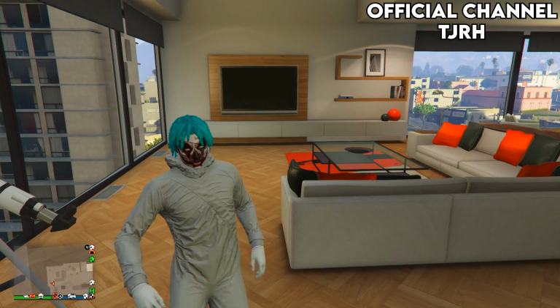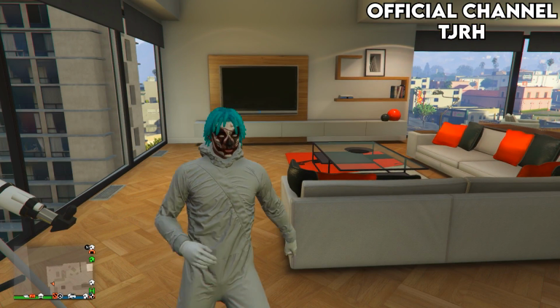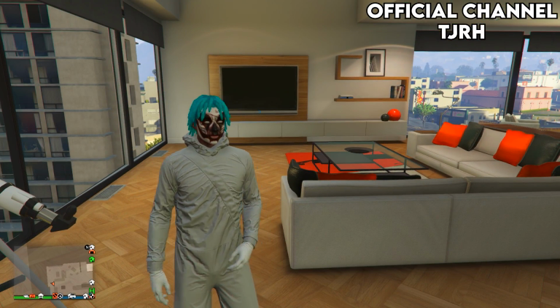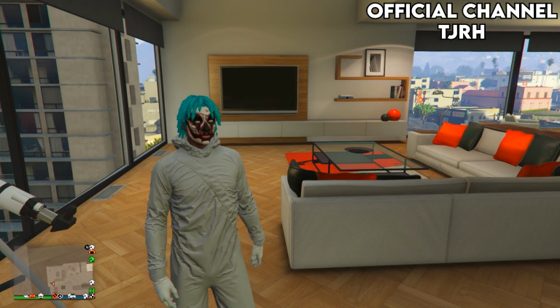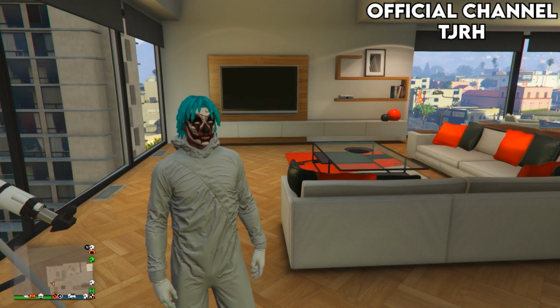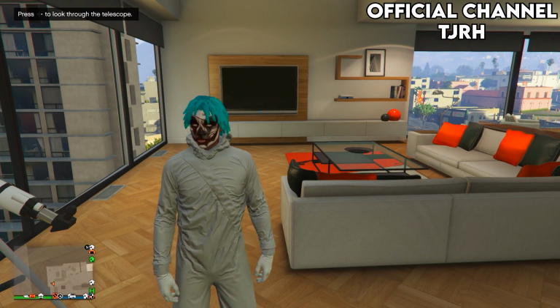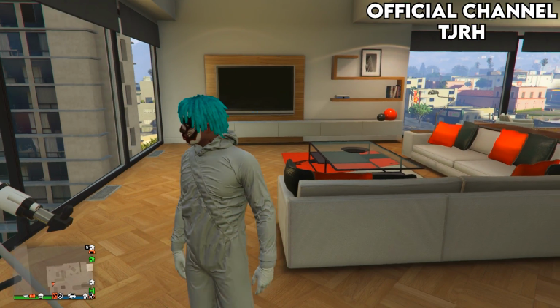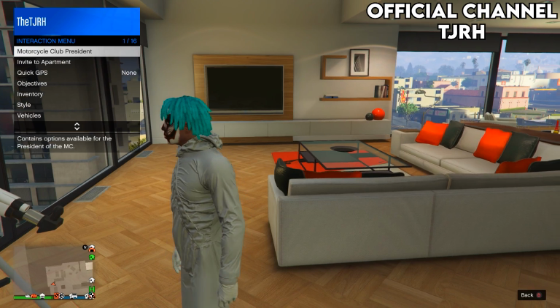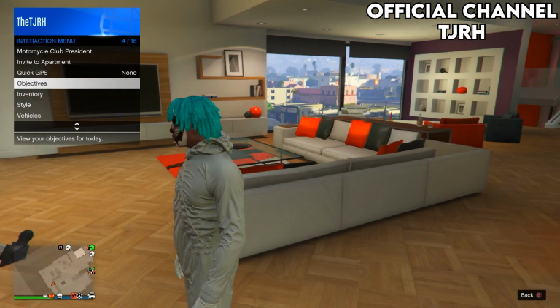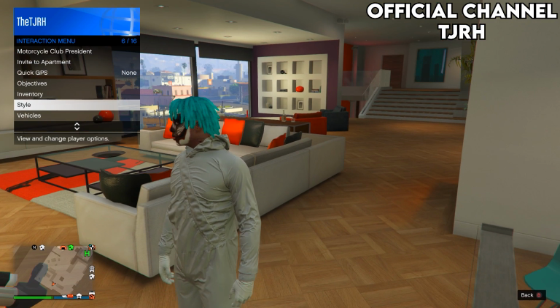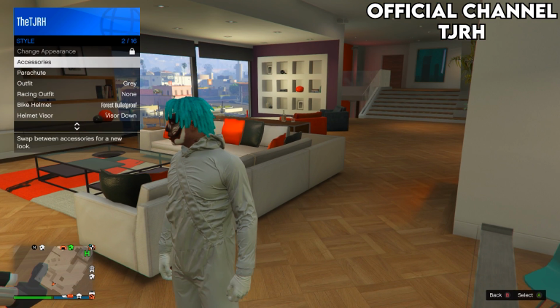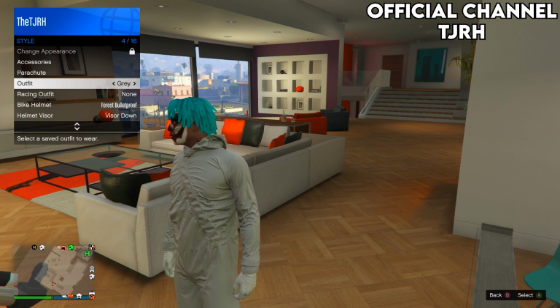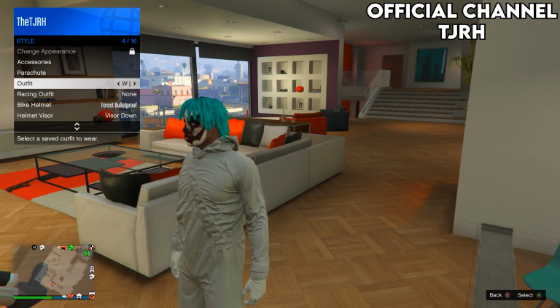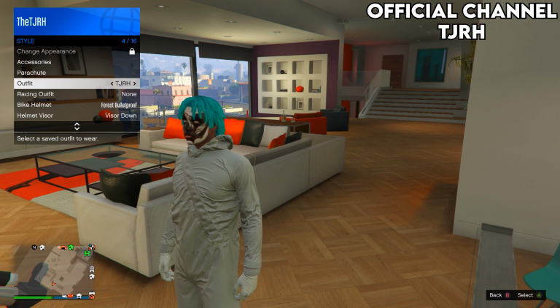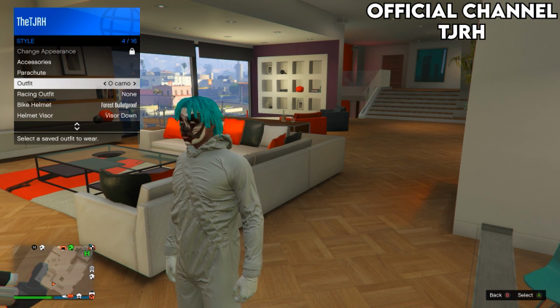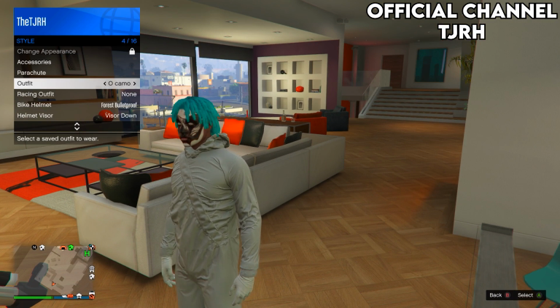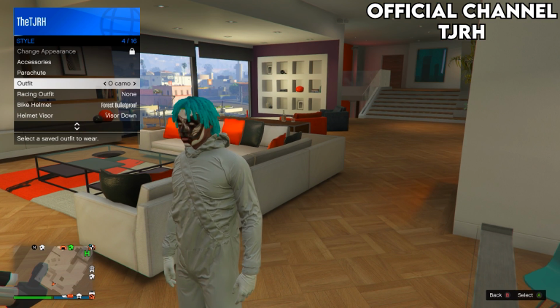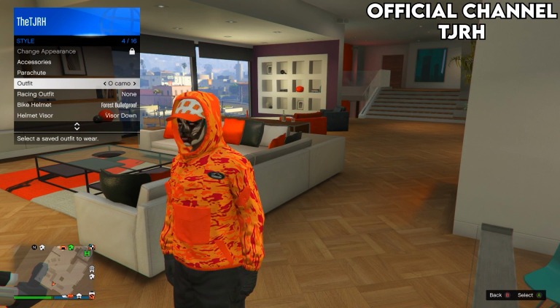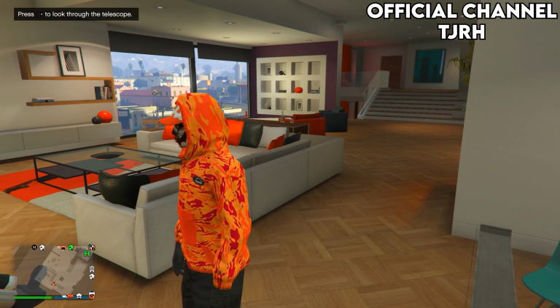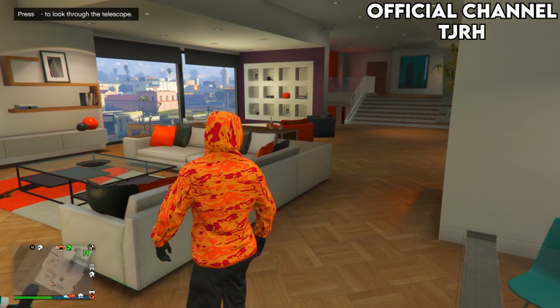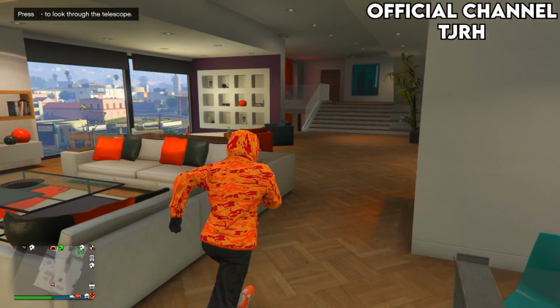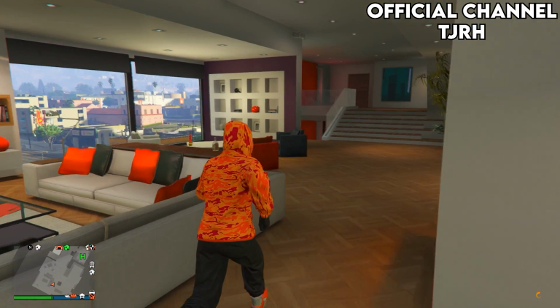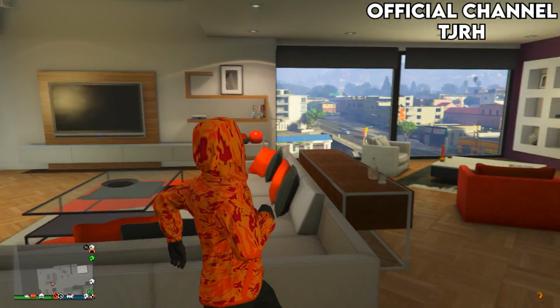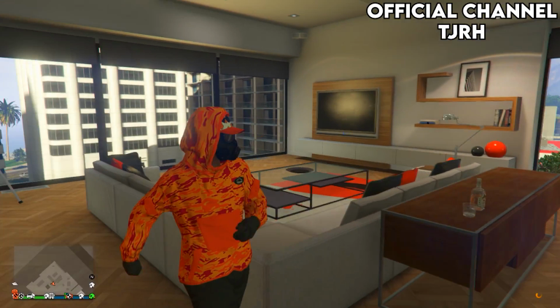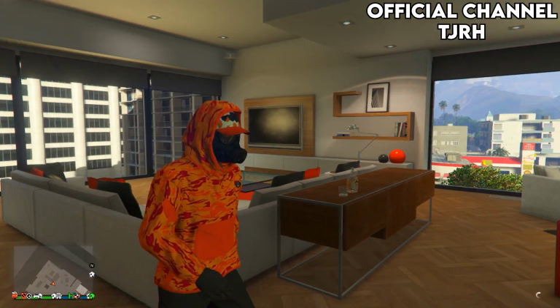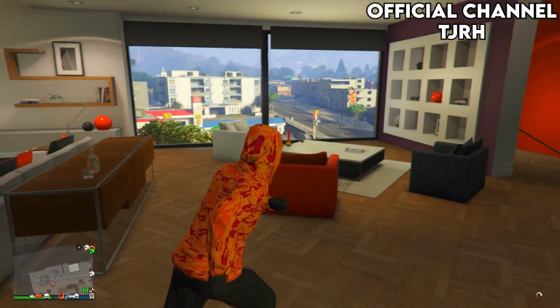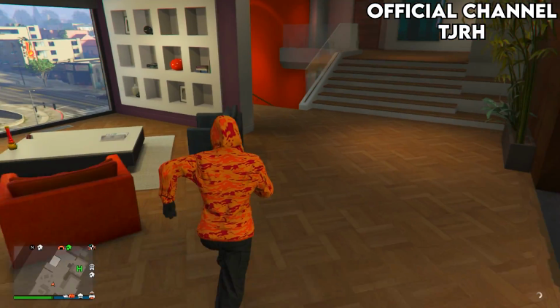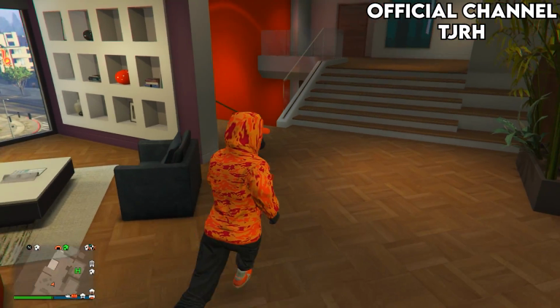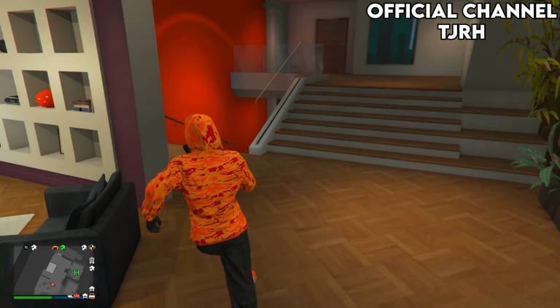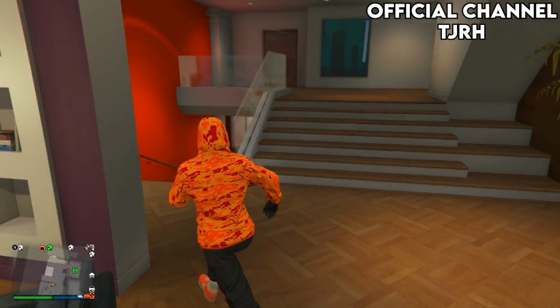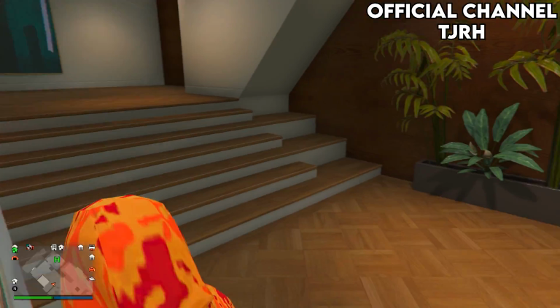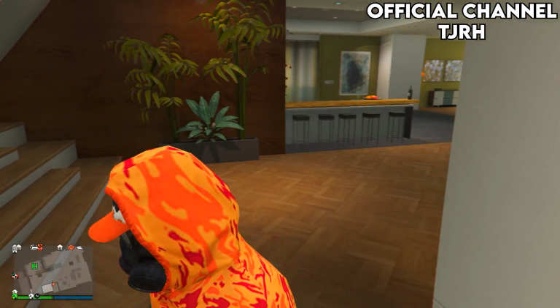Equip the outfit you just saved in the clothing store. Once you walk away, the gas mask should merge onto the outfit. Go save this outfit.